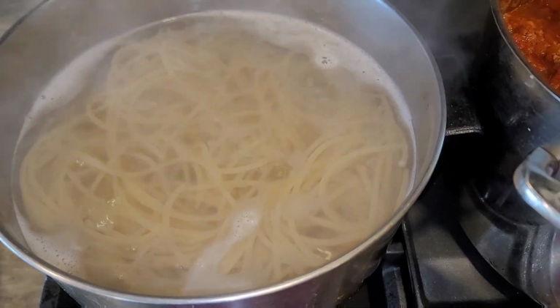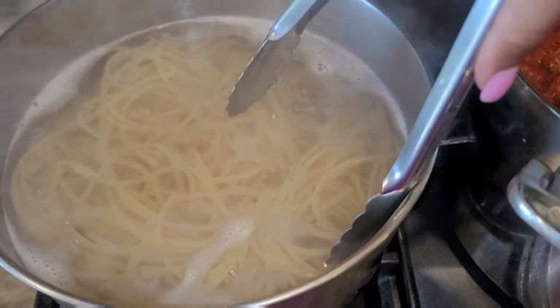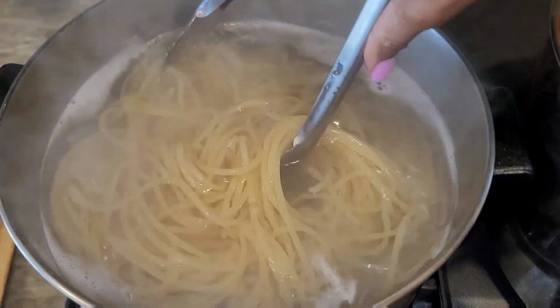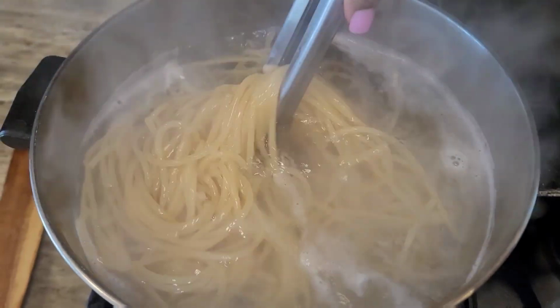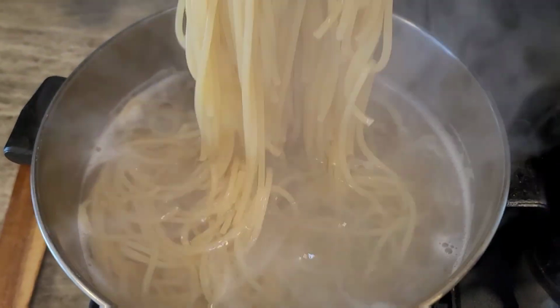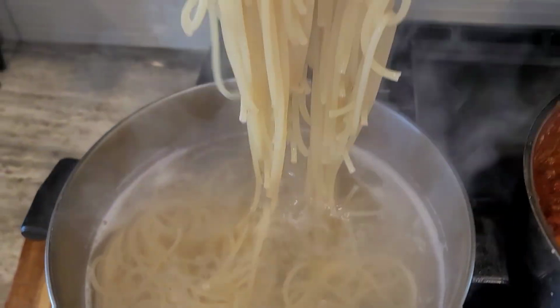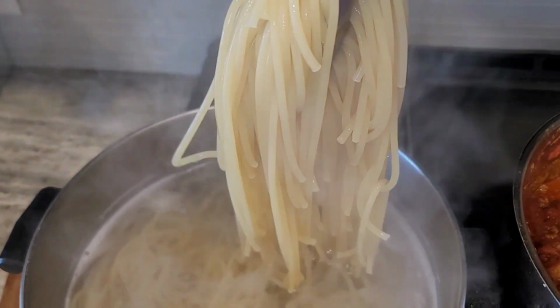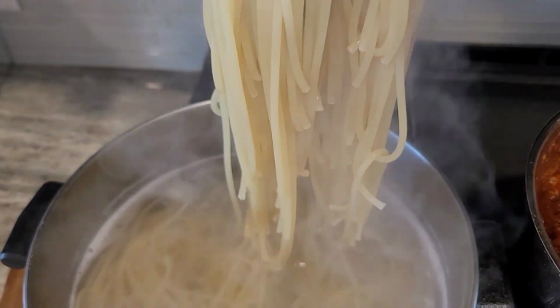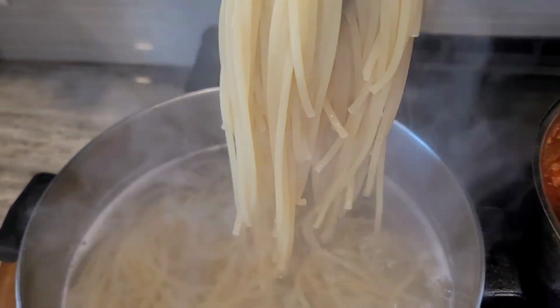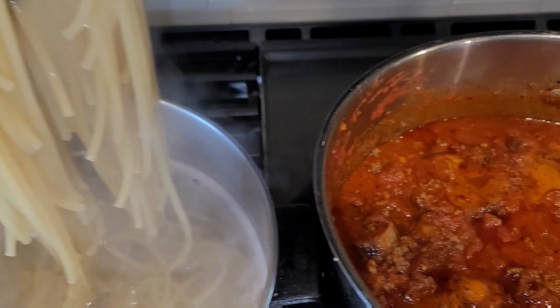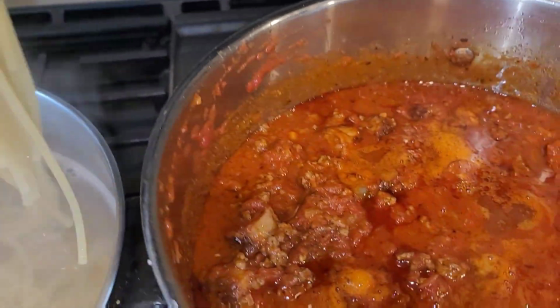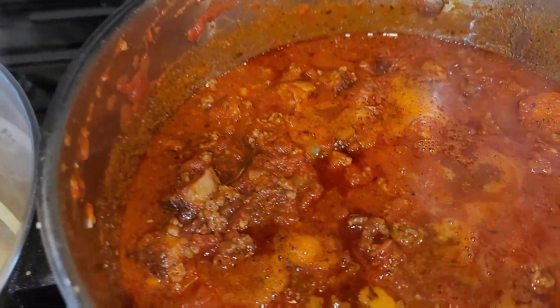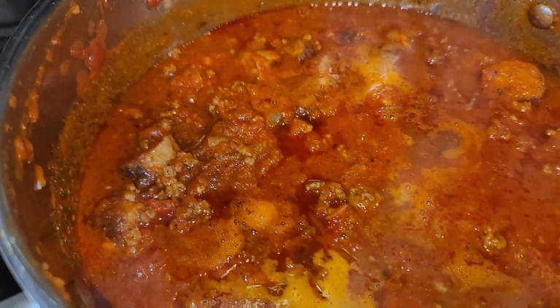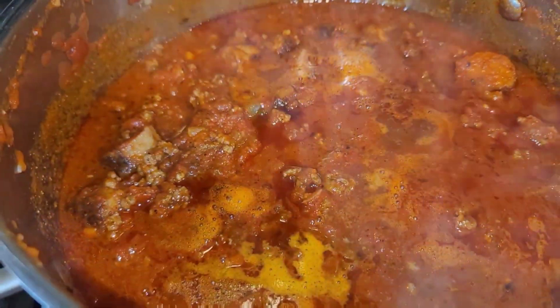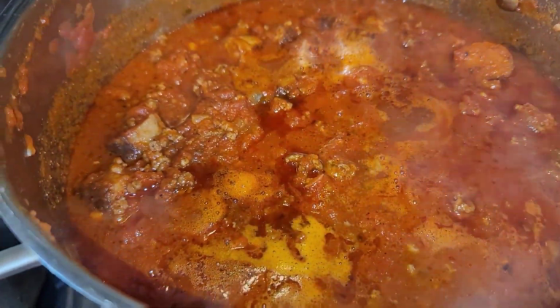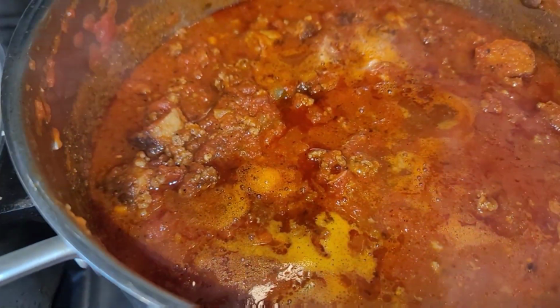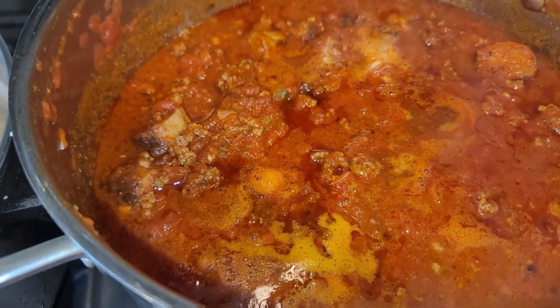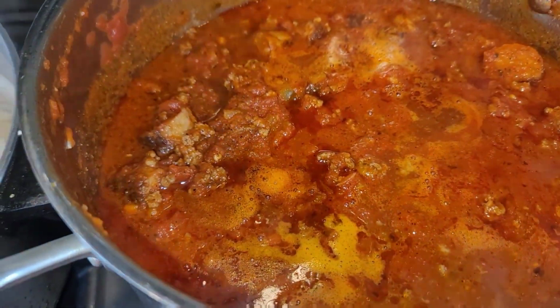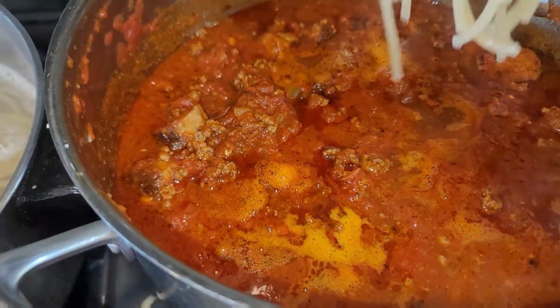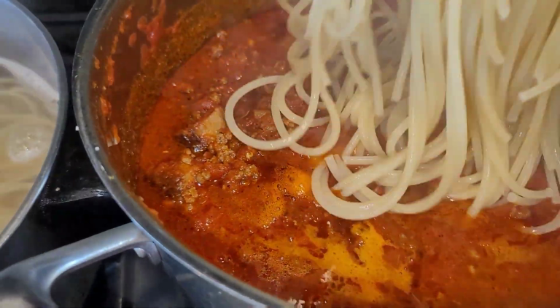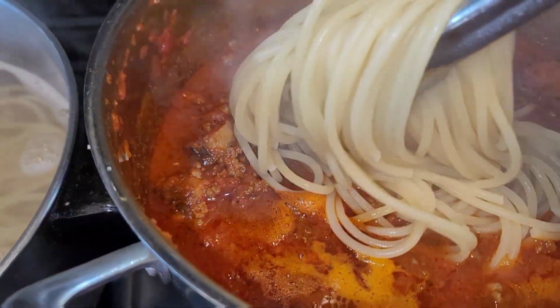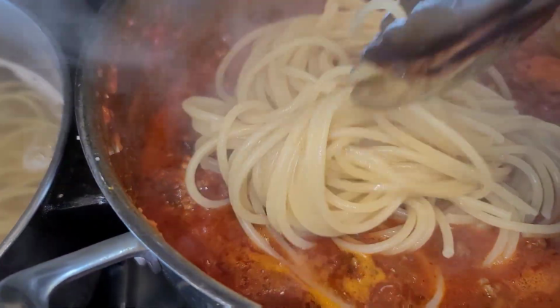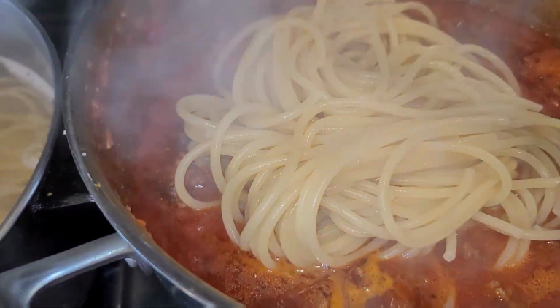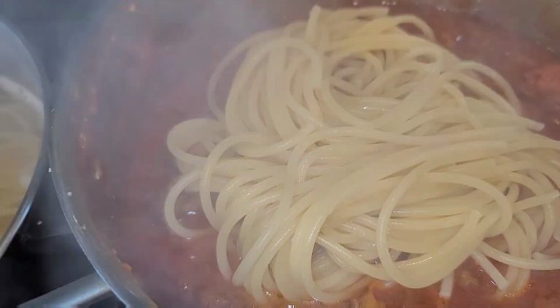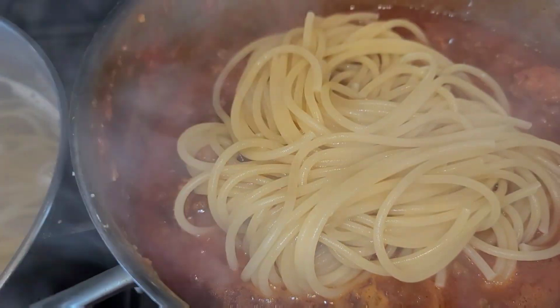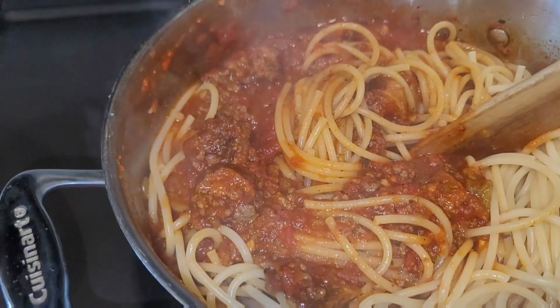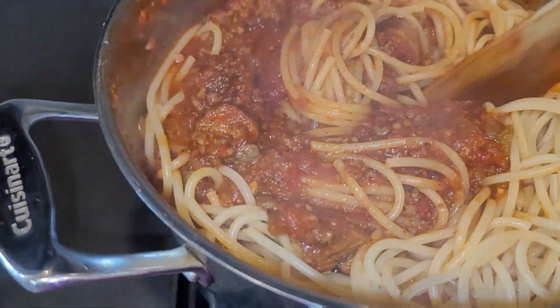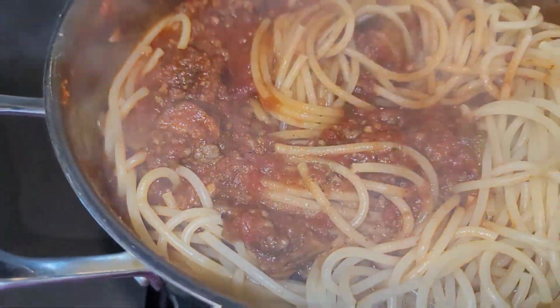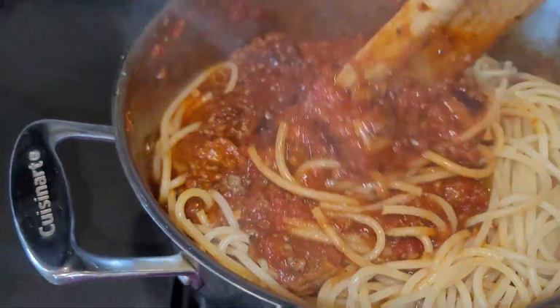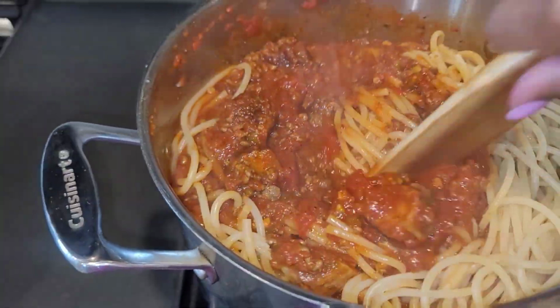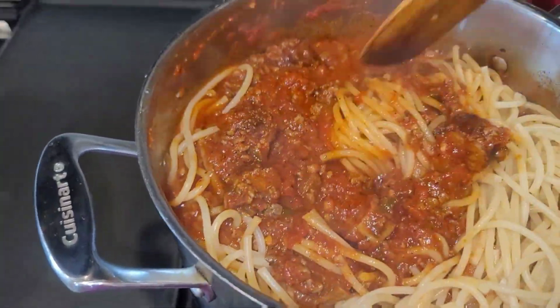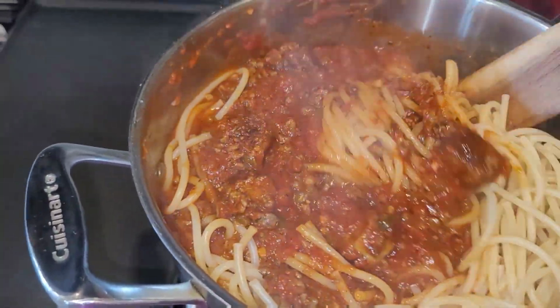As I'm doing that, I also cut up my Italian turkey sausage and add that to the mixture as well.